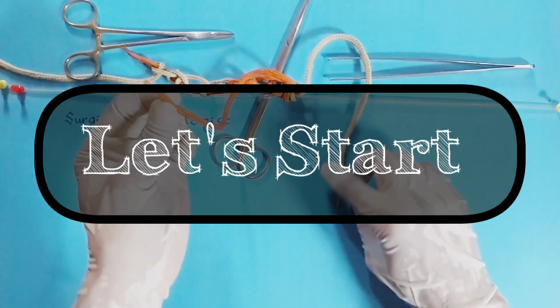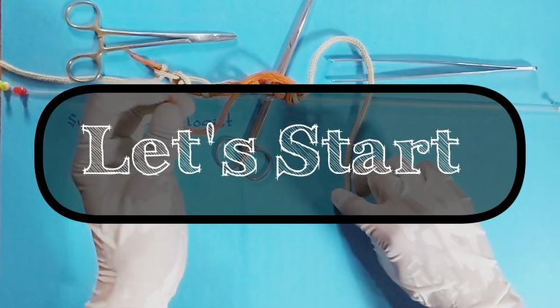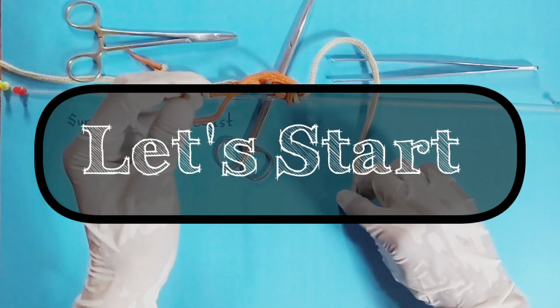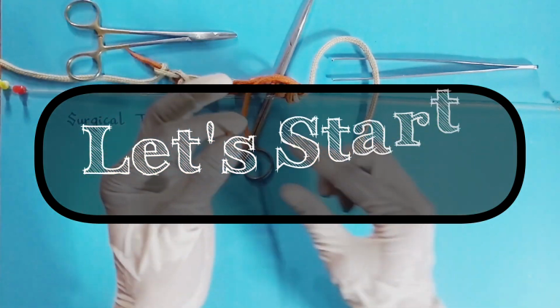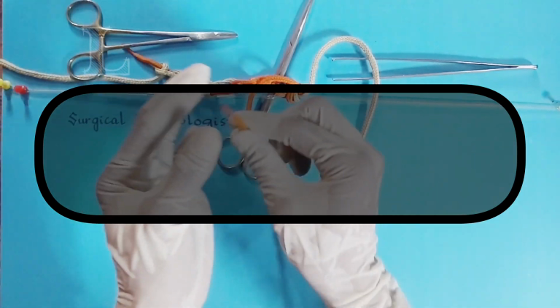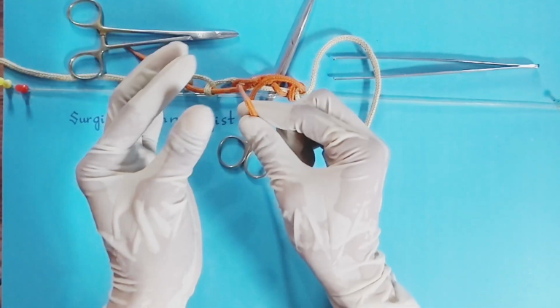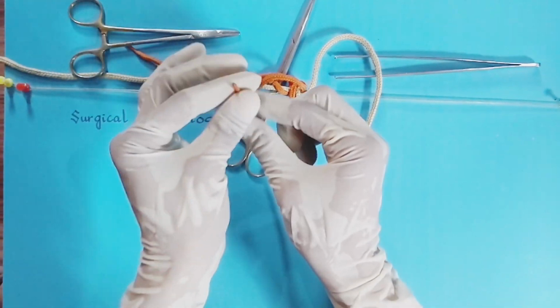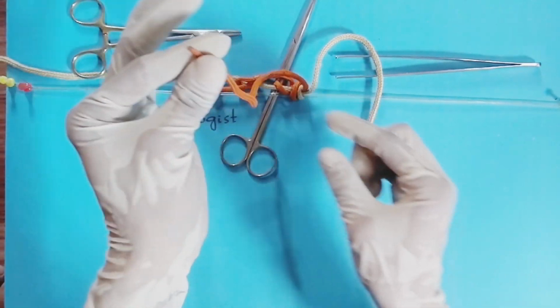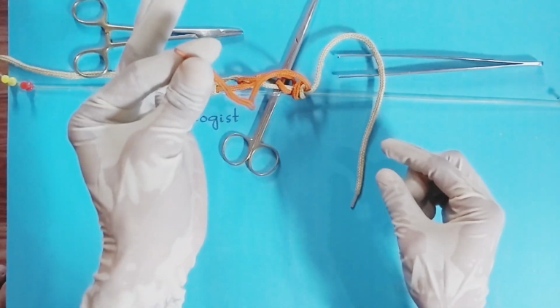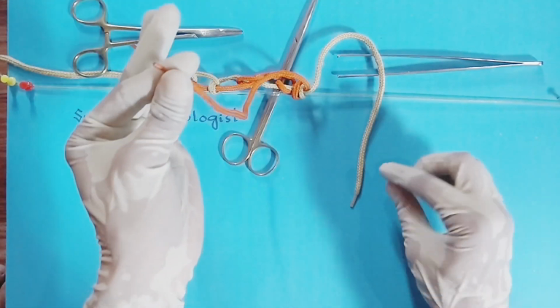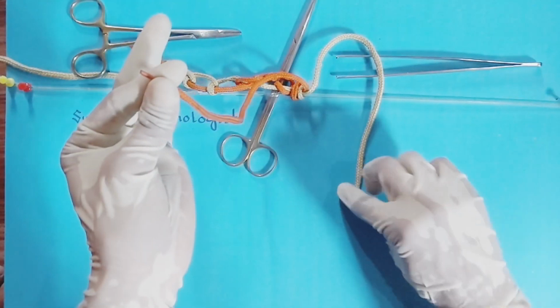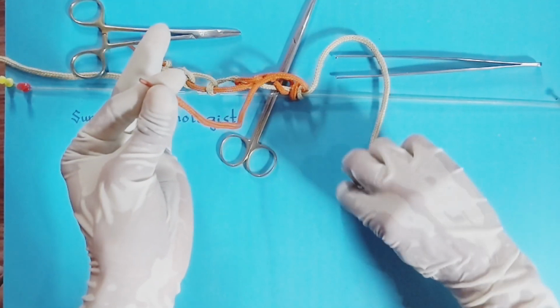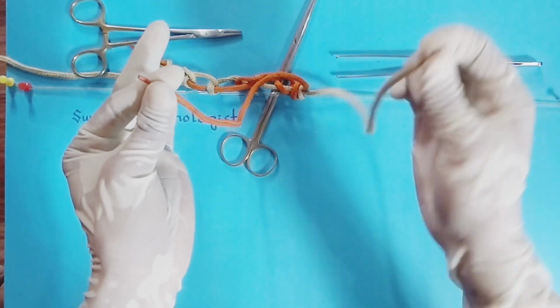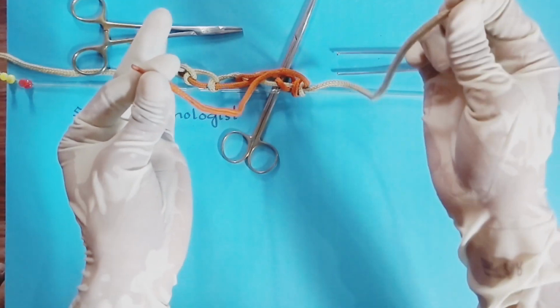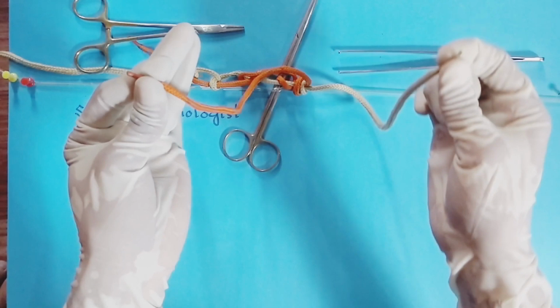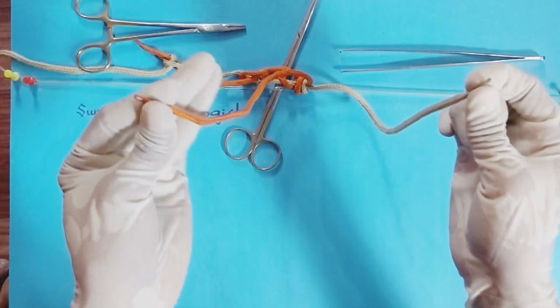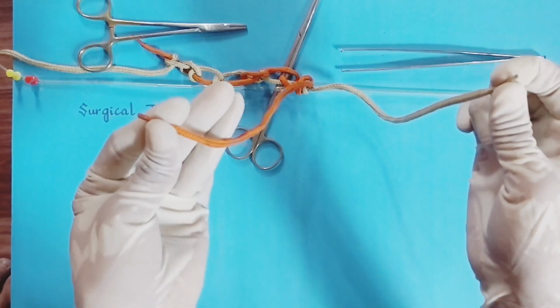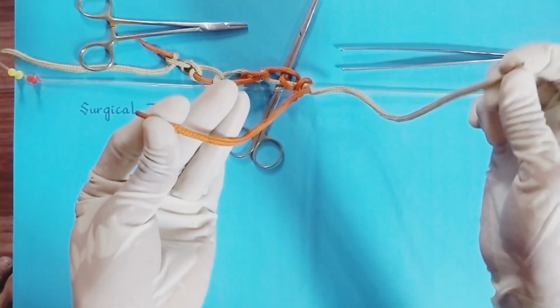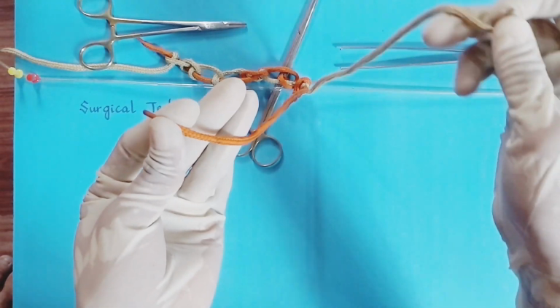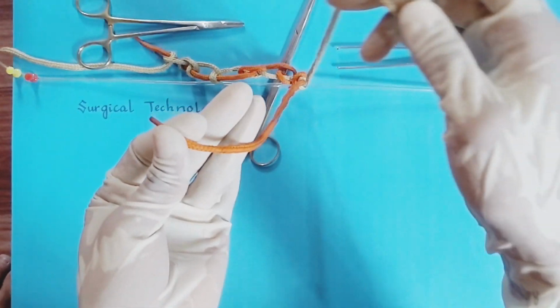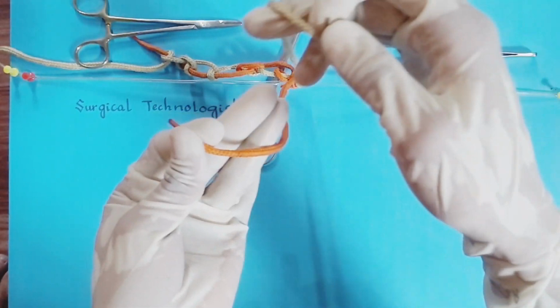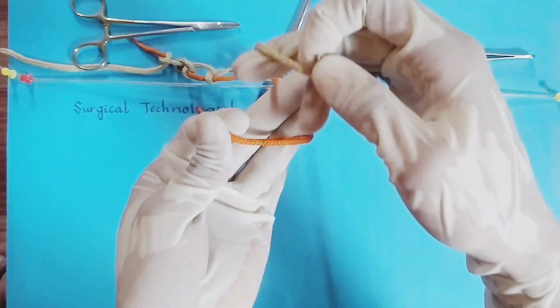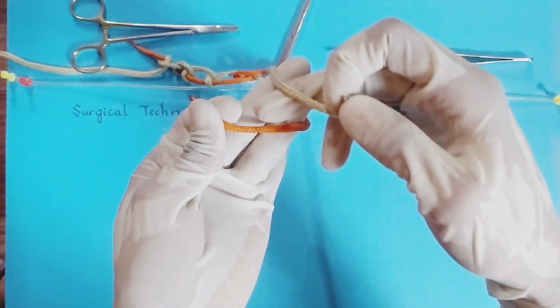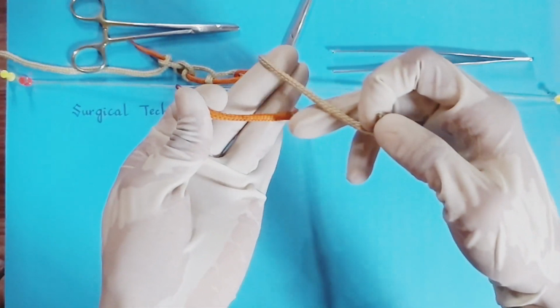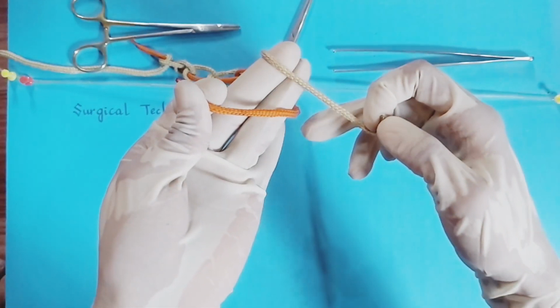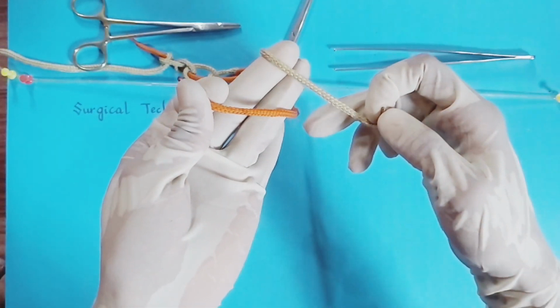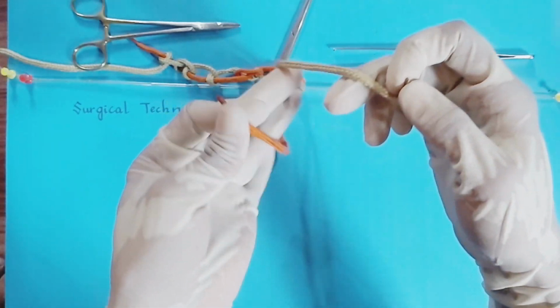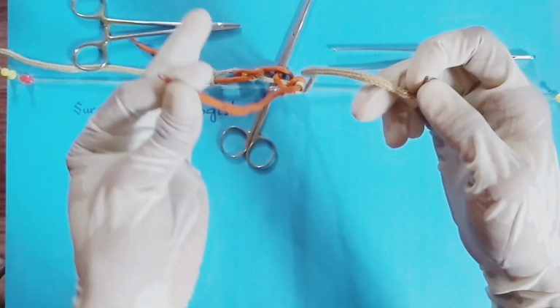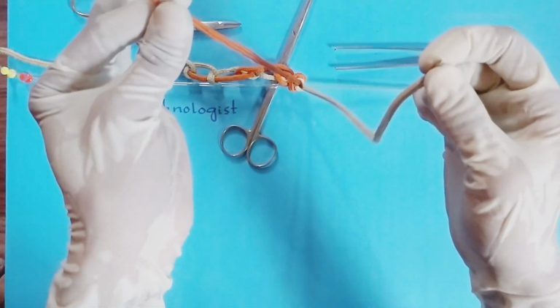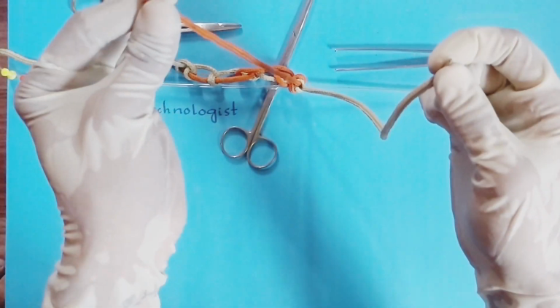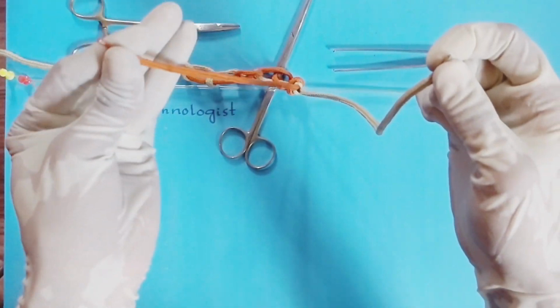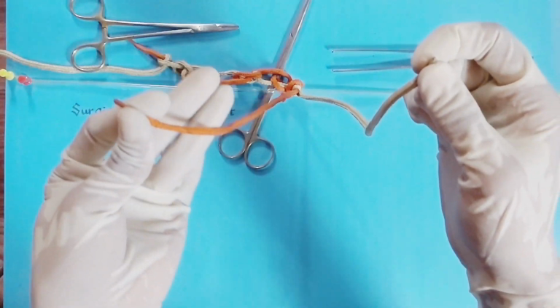First, hold the suture thread on your dominant hand thumb and index finger, then push the thread from middle and ring finger.